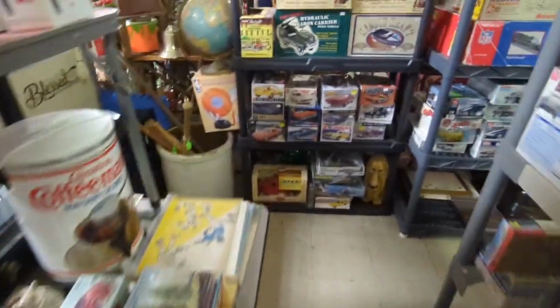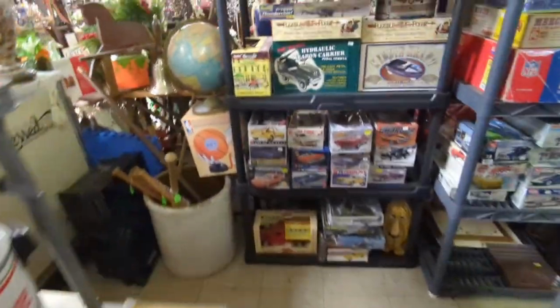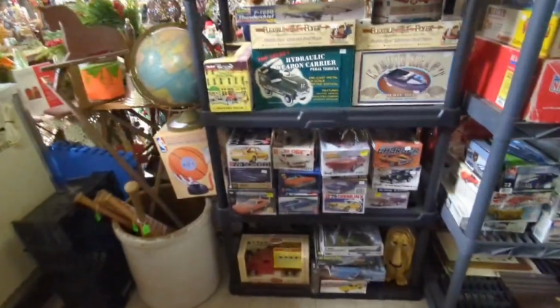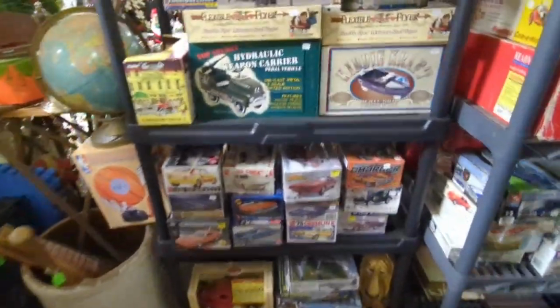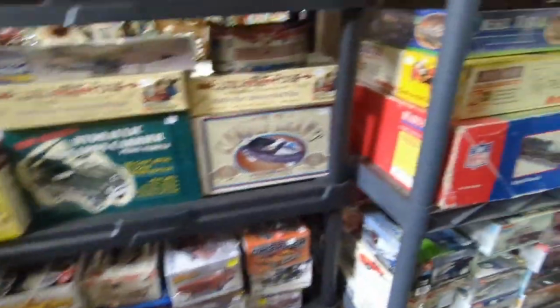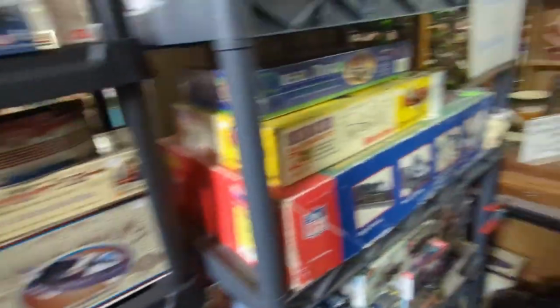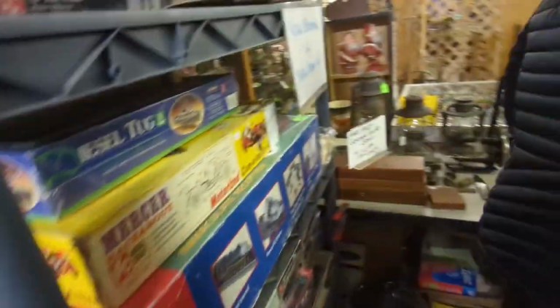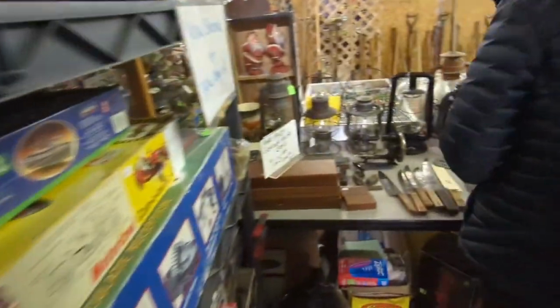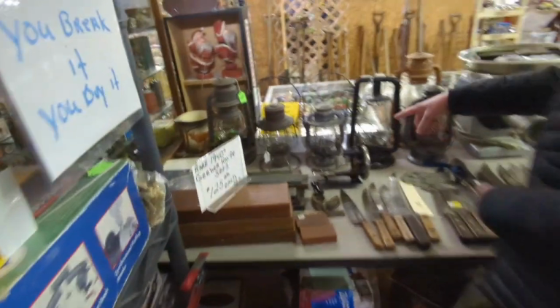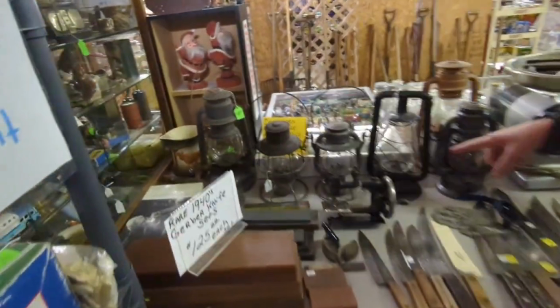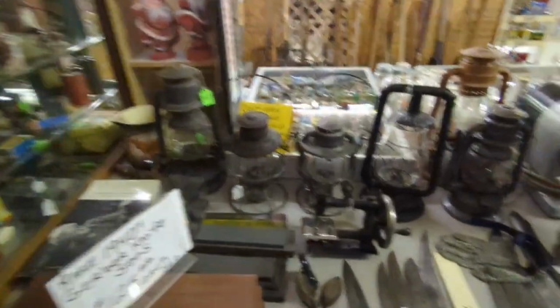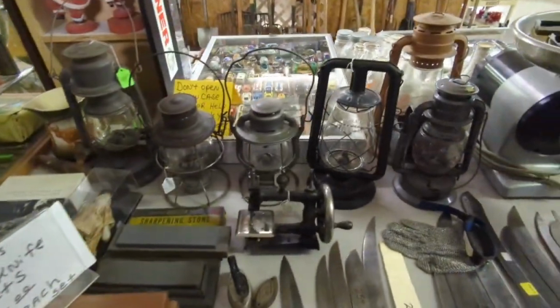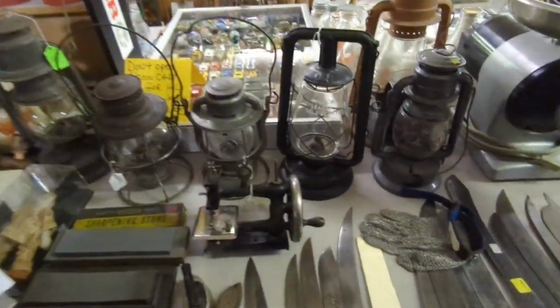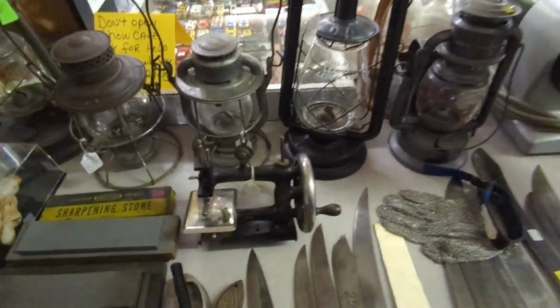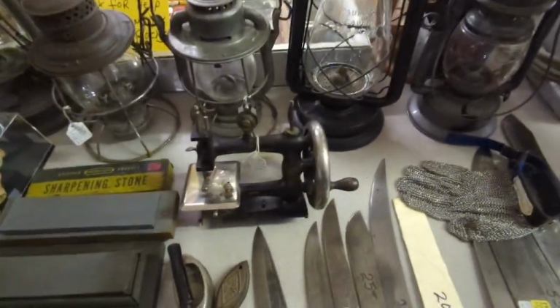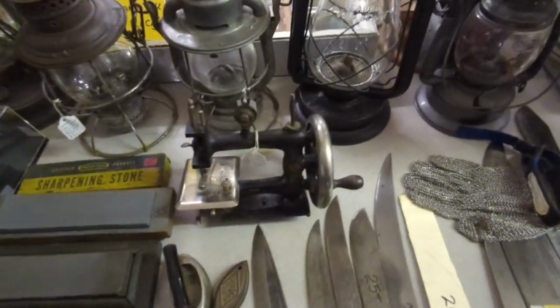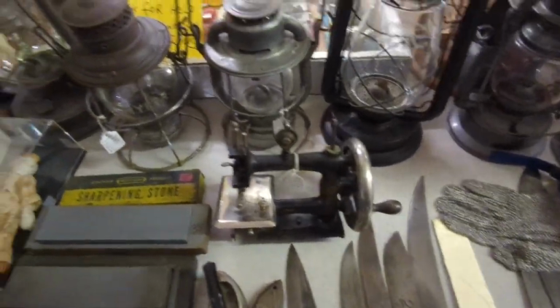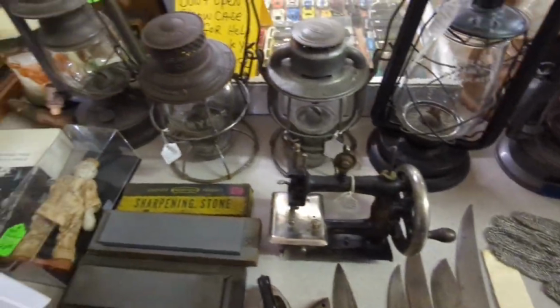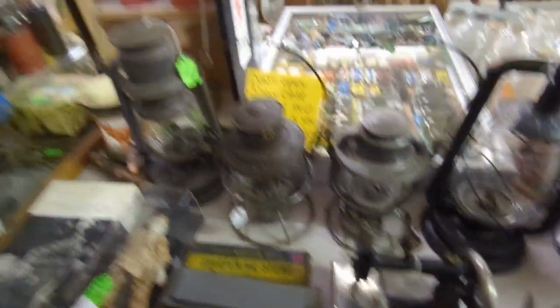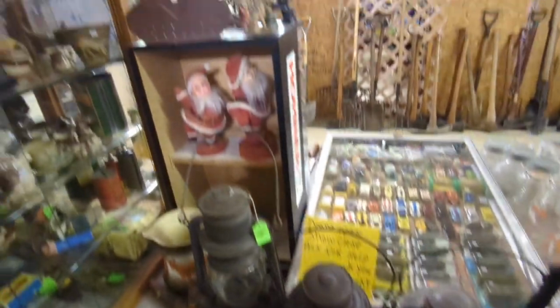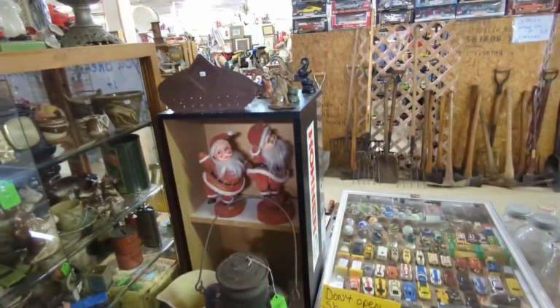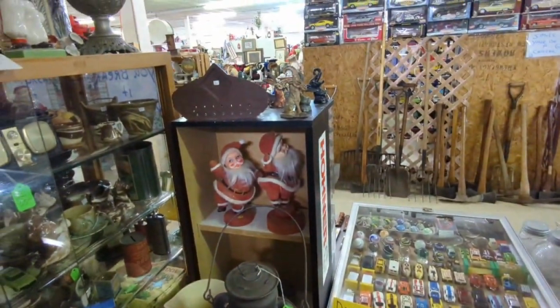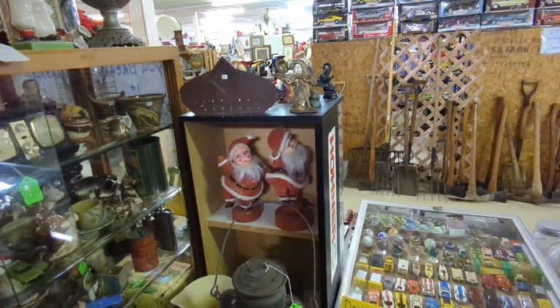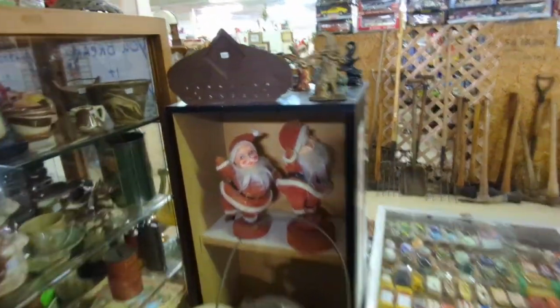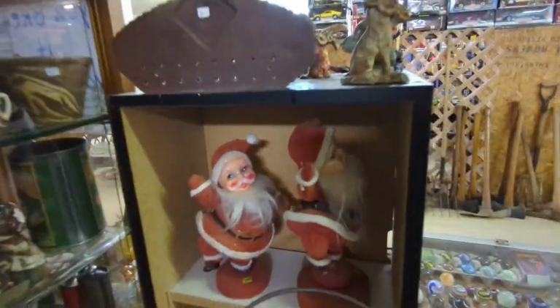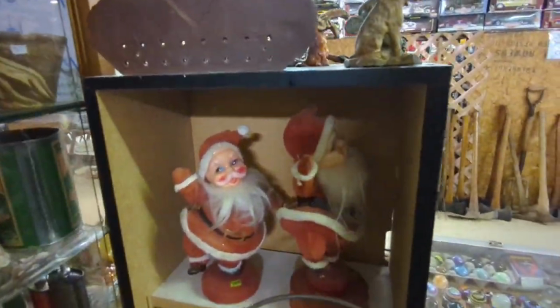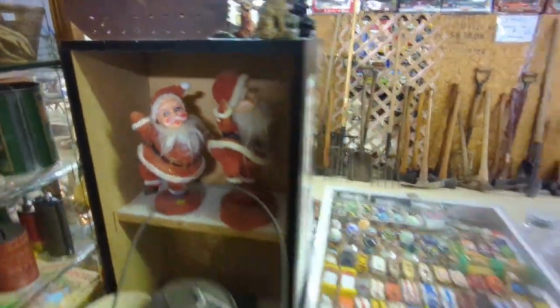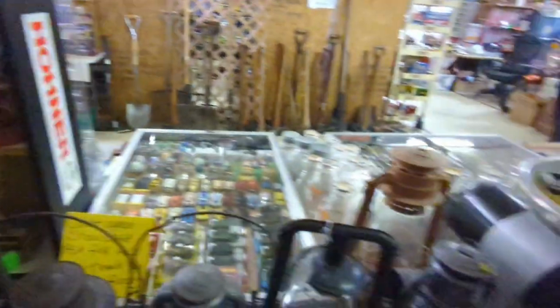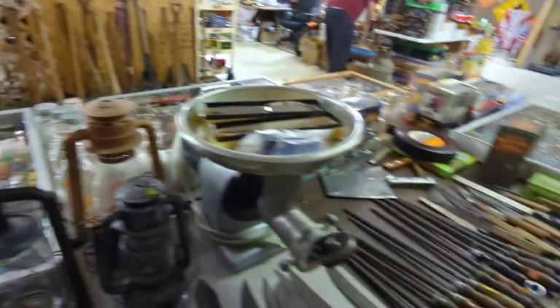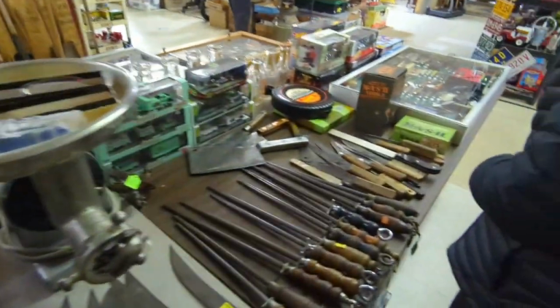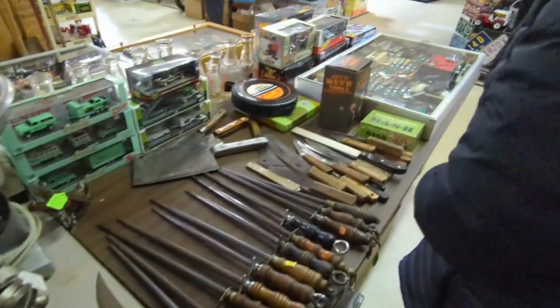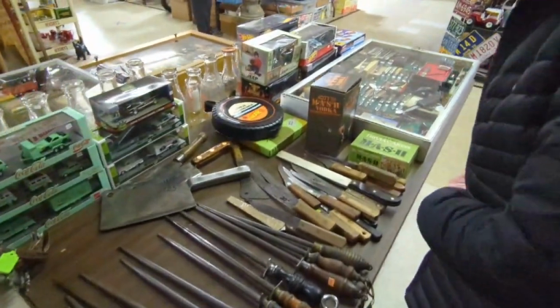I kind of forgot music's playing in the background — hopefully I don't get tagged by YouTube by the music playing on the radio. Look at that stuff — the old sanders. Oh yeah, look at that!